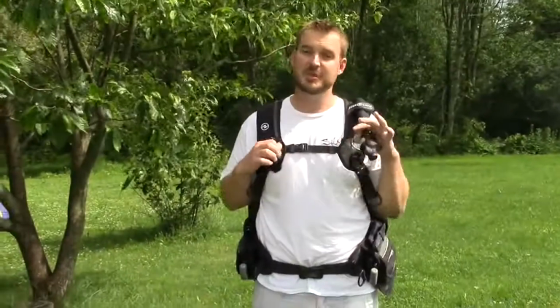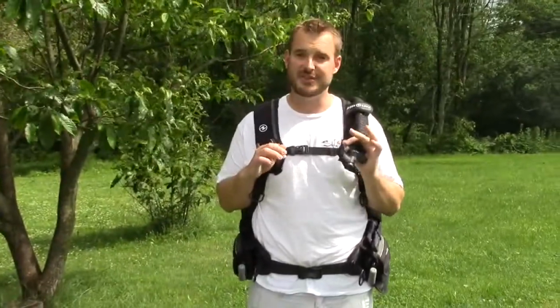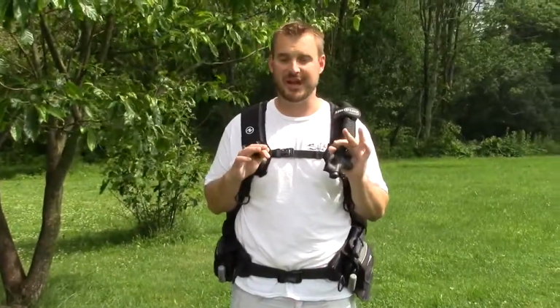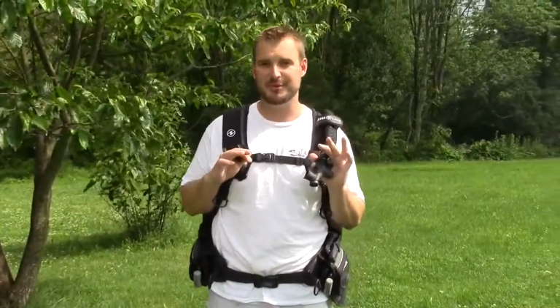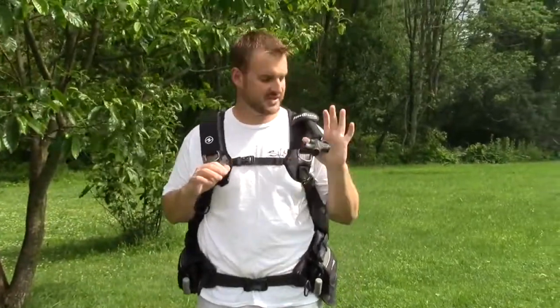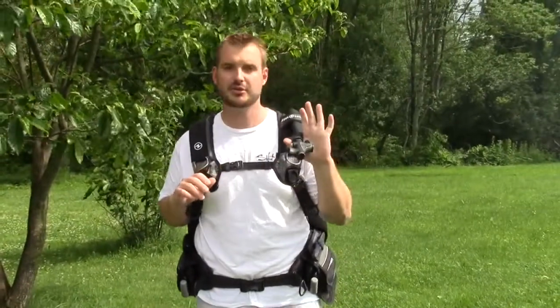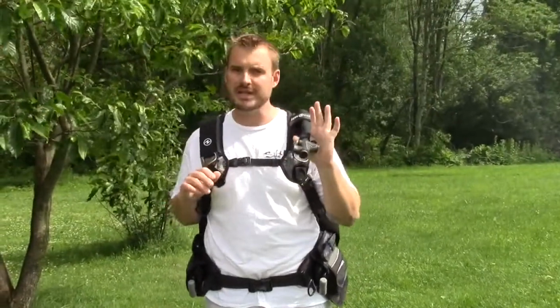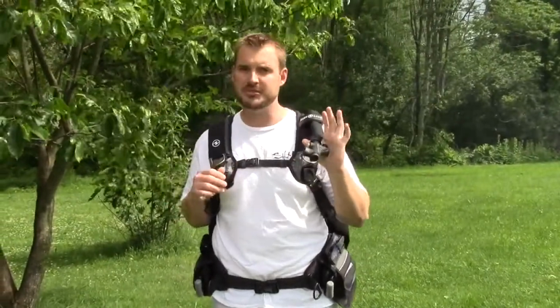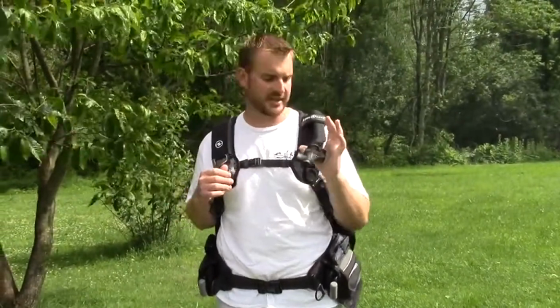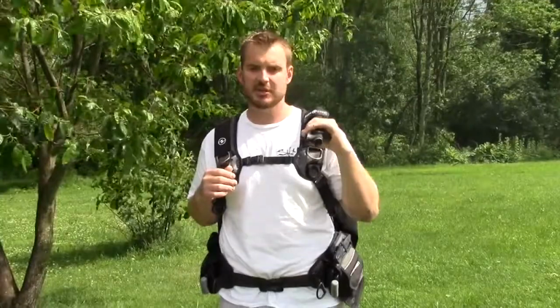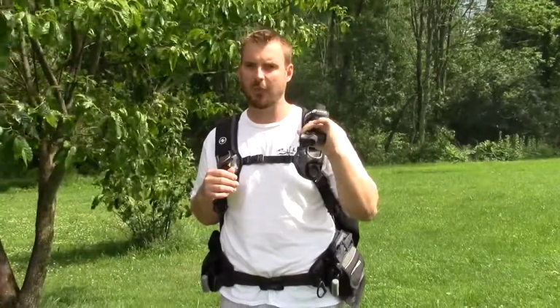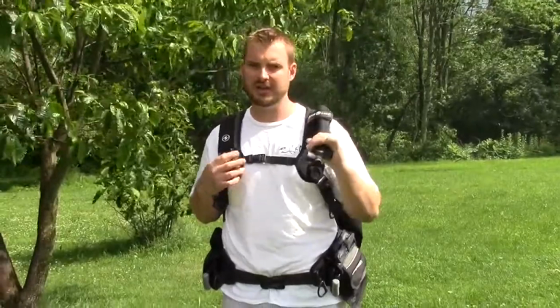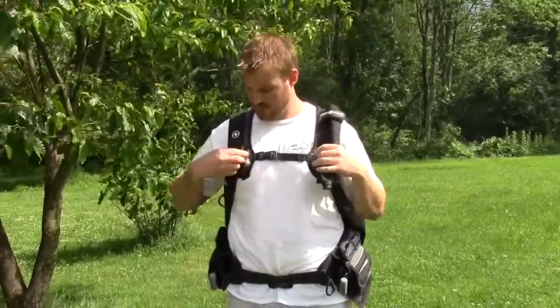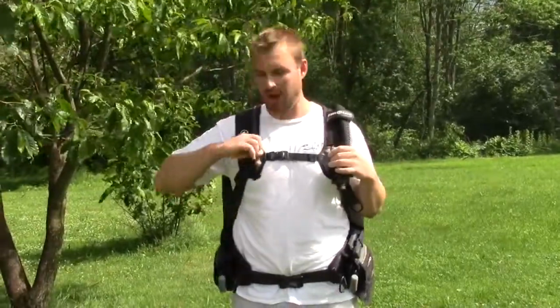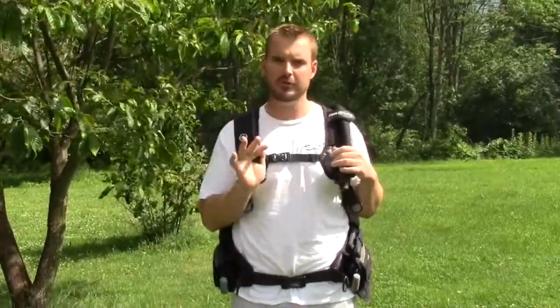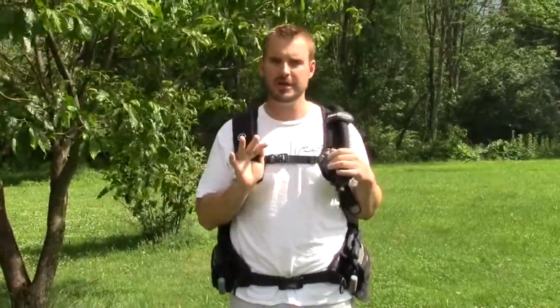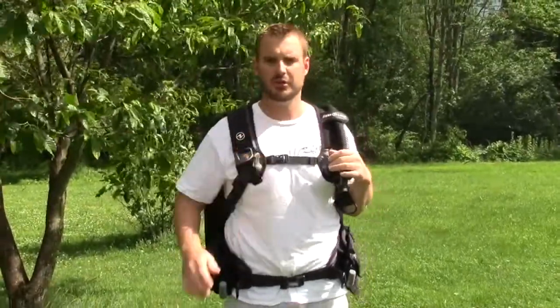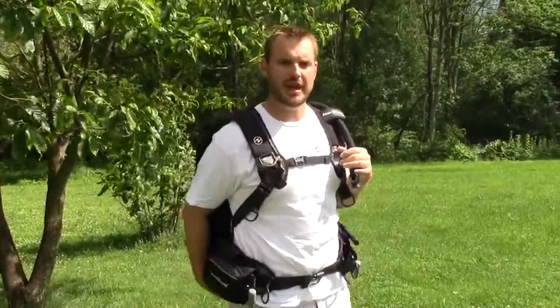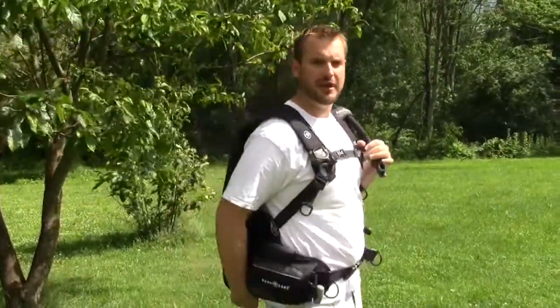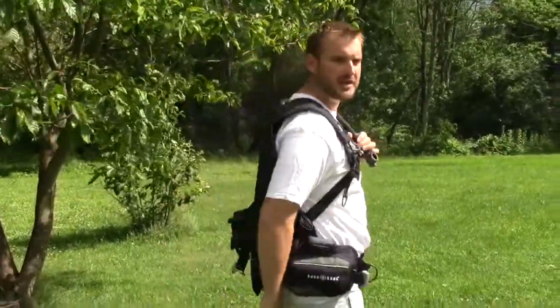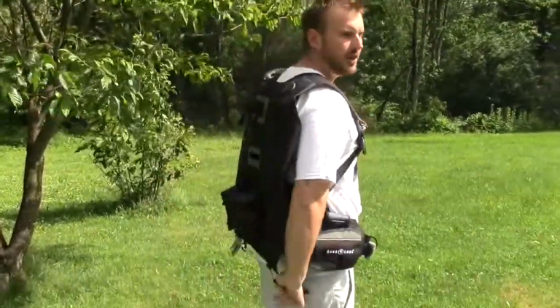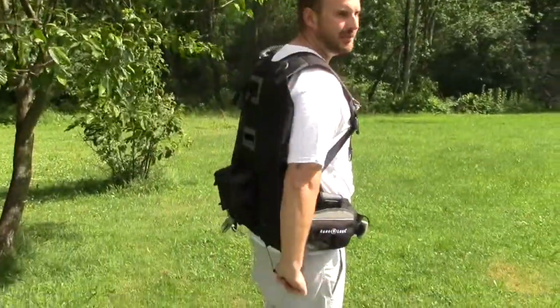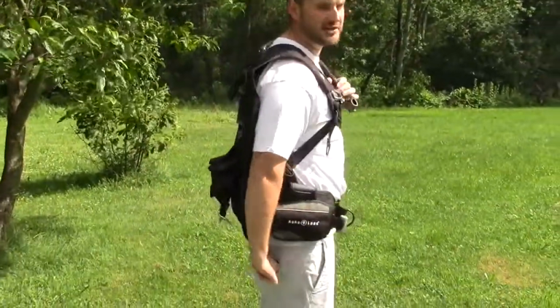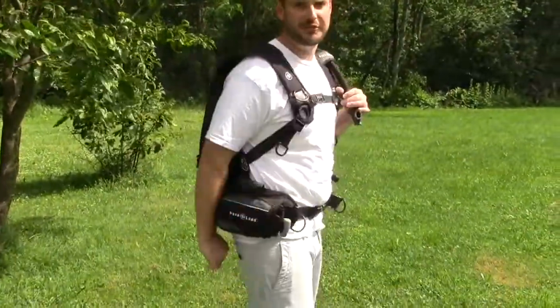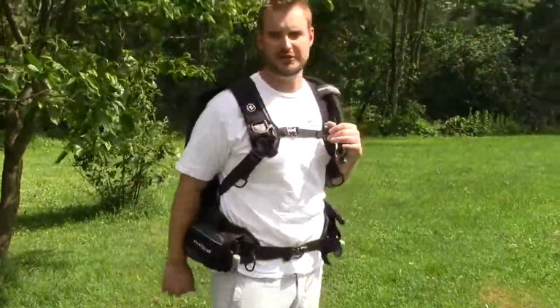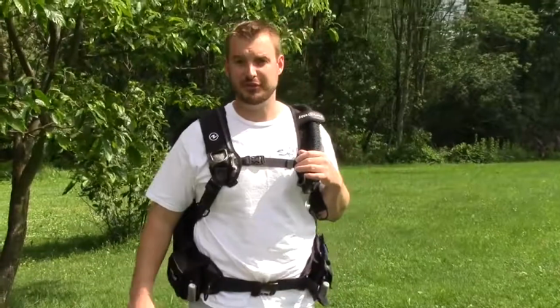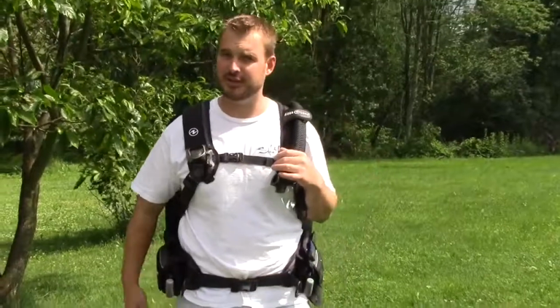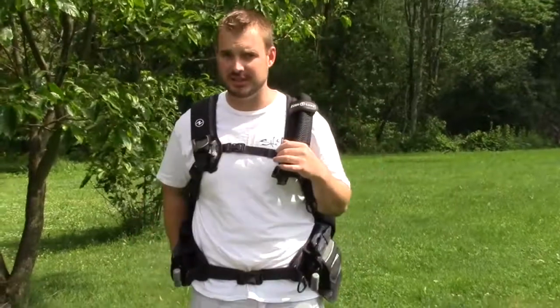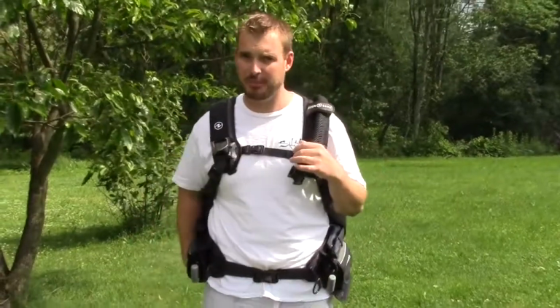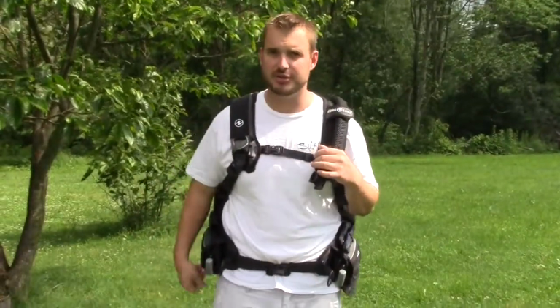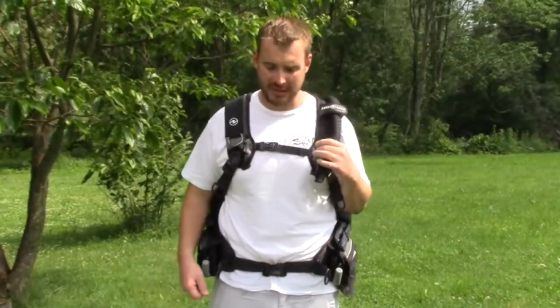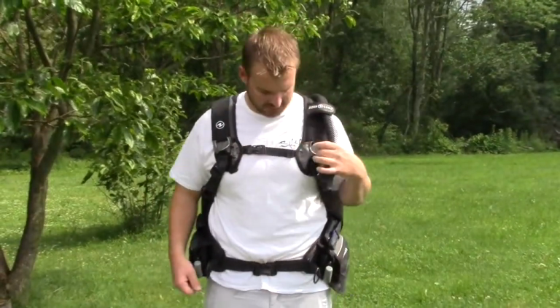Speaking of dumping air from the BC, there are three dumps on this. You've got one here, you've got one over the right shoulder, and then you have one down low on the back. So if you find yourself inverted and you need to dump air, you can do that too.